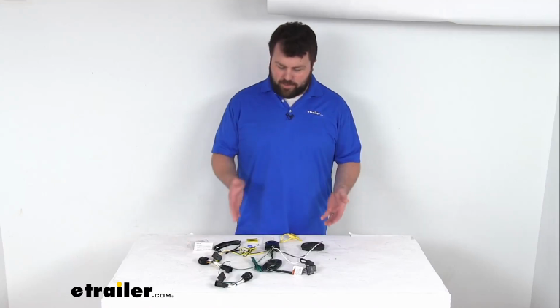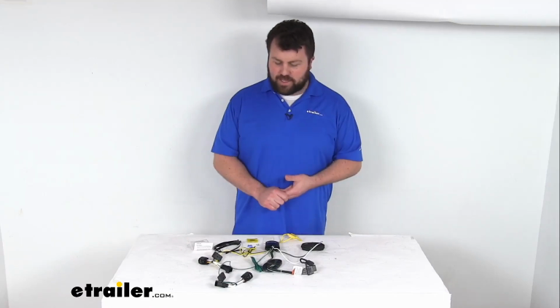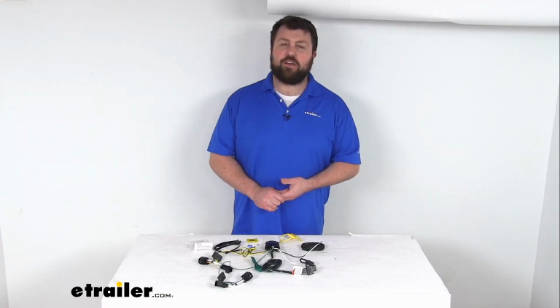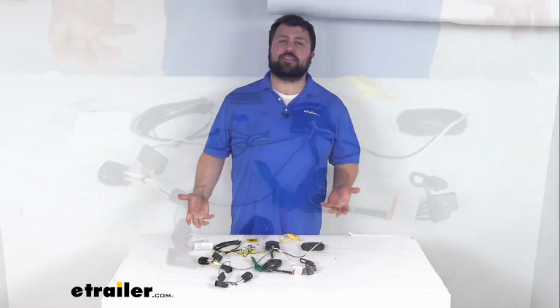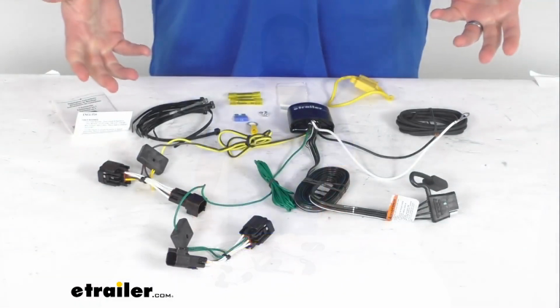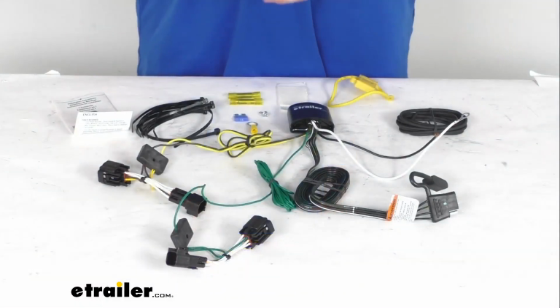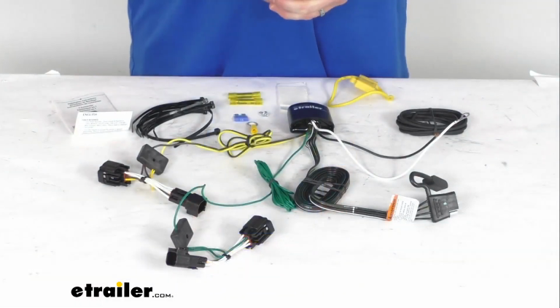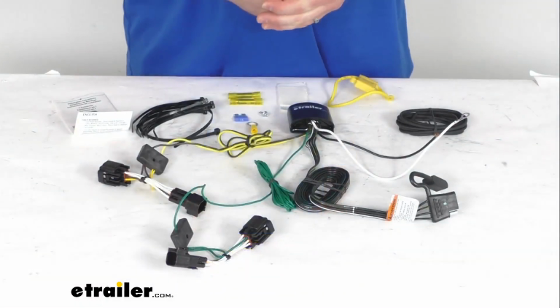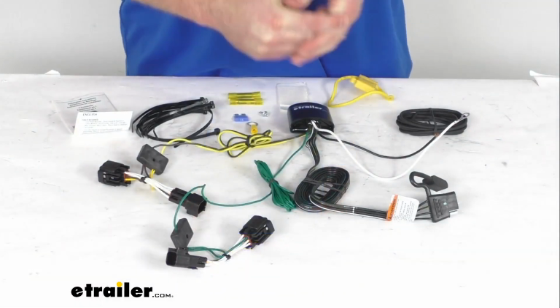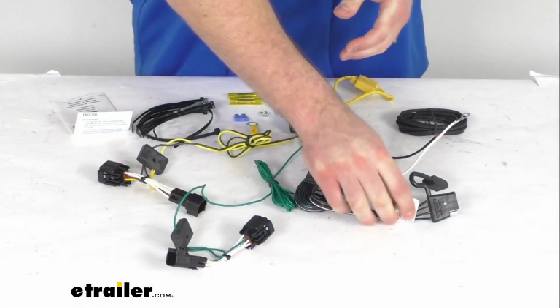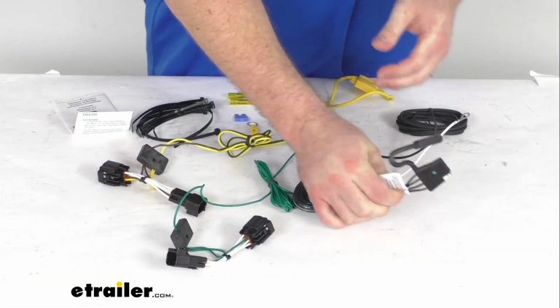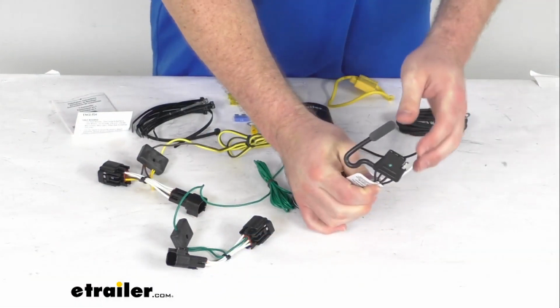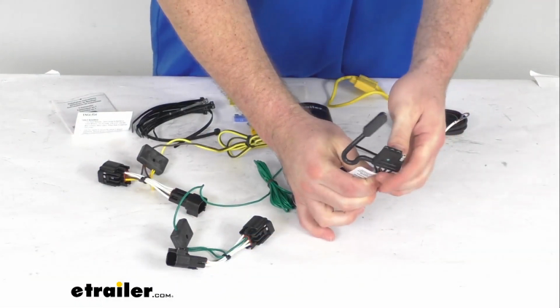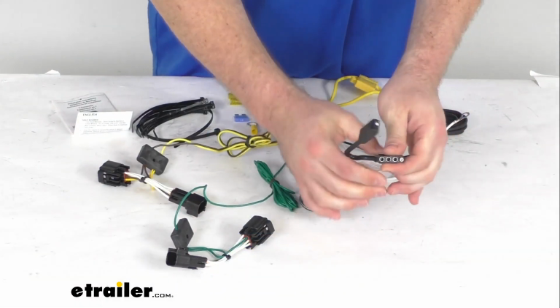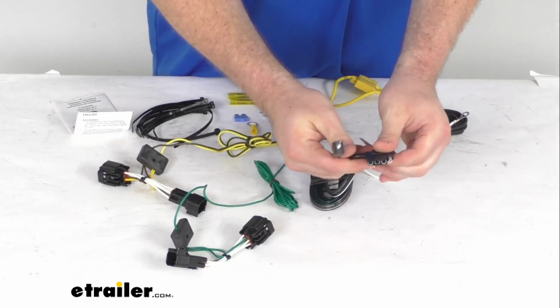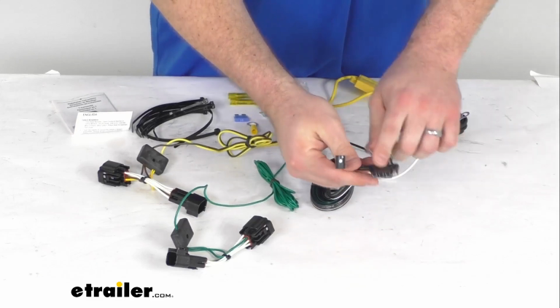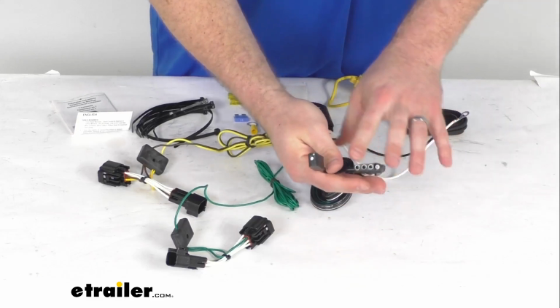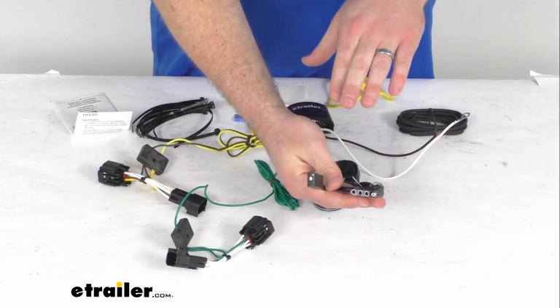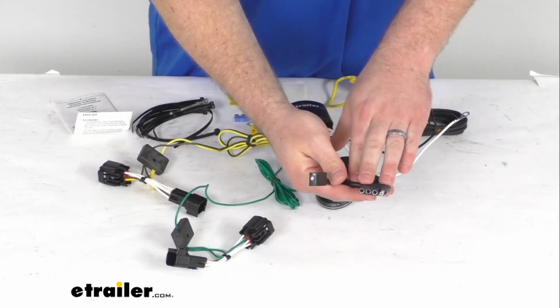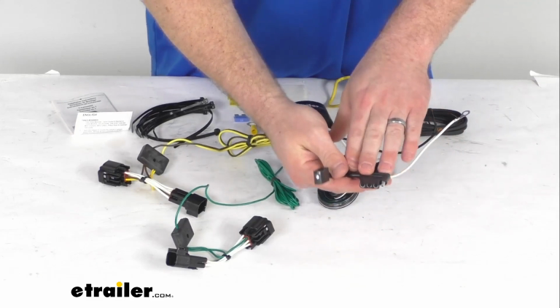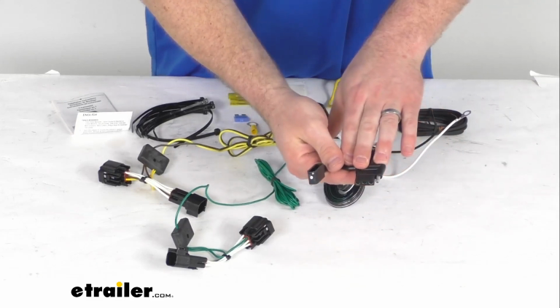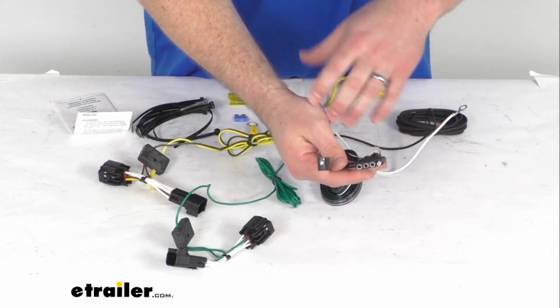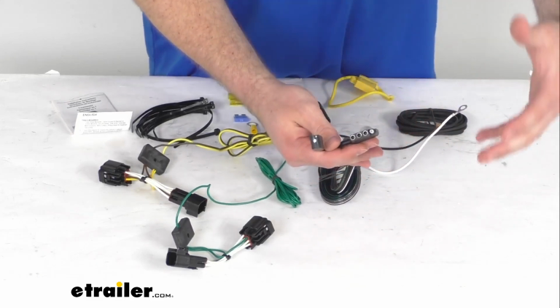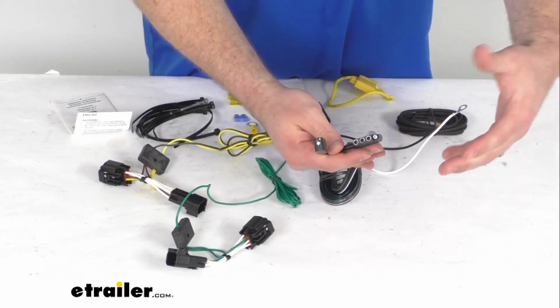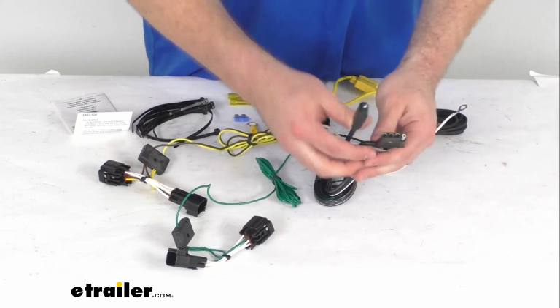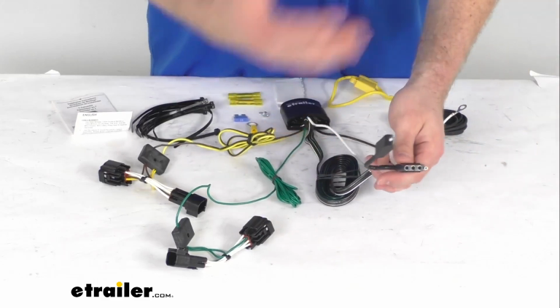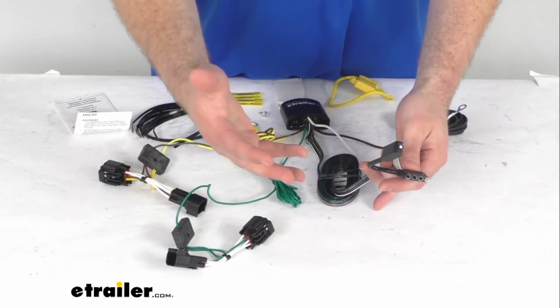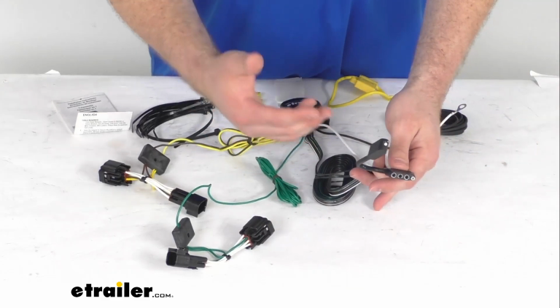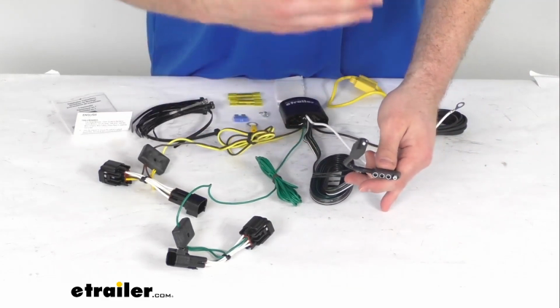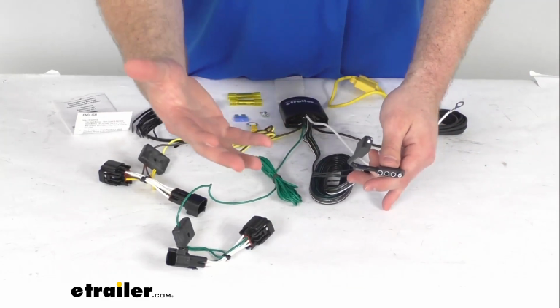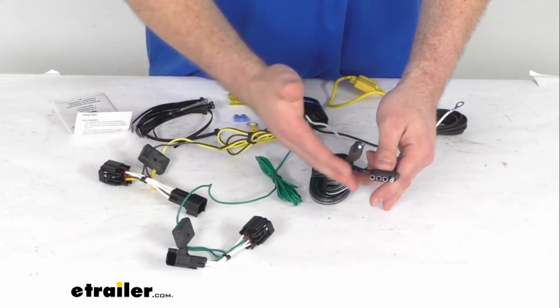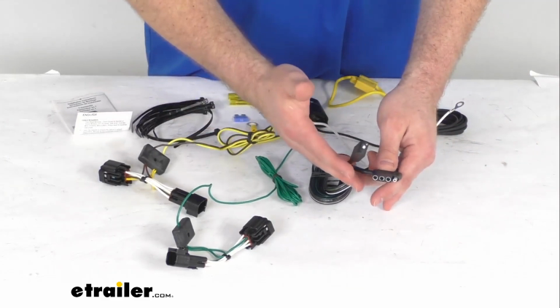Today we're going to take a quick look at this Takantra T1 Vehicle Wiring Harness with the 4-Pole Flat Trailer Connector. This is going to provide a 4-Way Flat Trailer Connector at the back of your vehicle so that you can hook up to your trailer and power your trailer's signal lights.